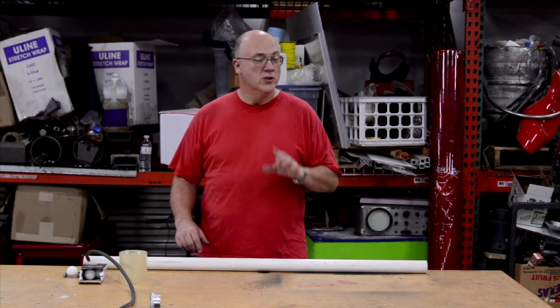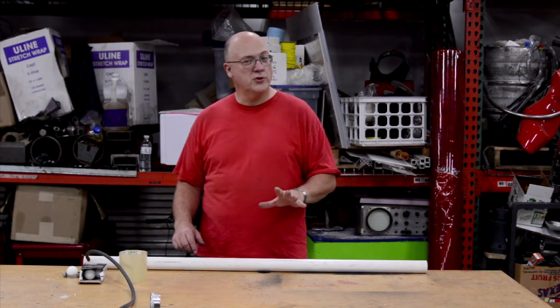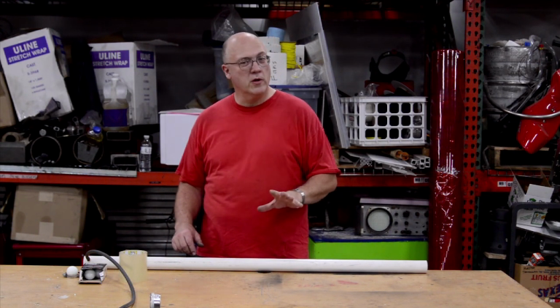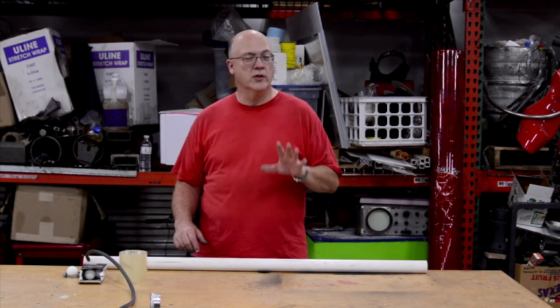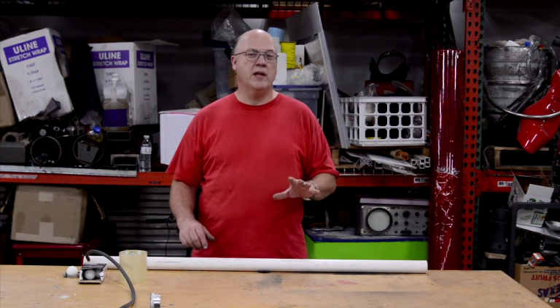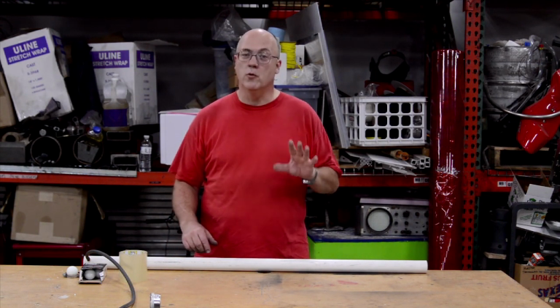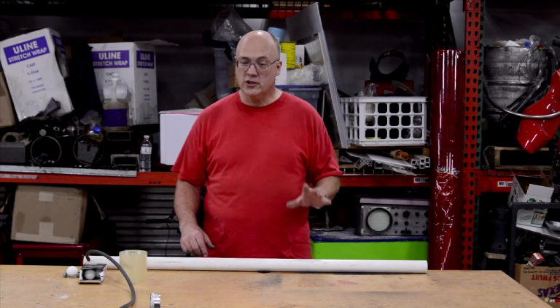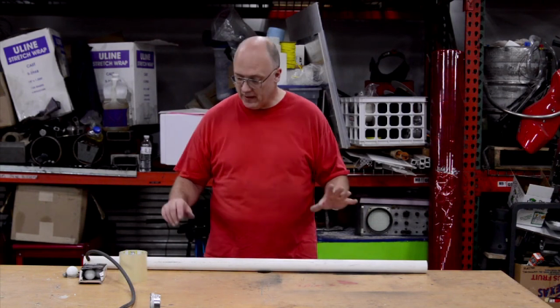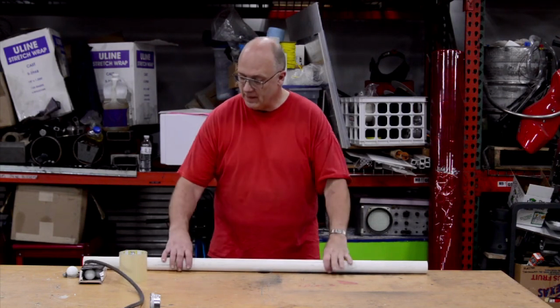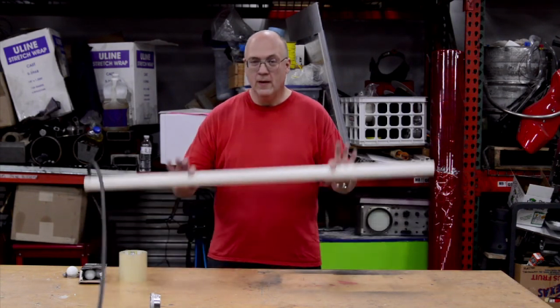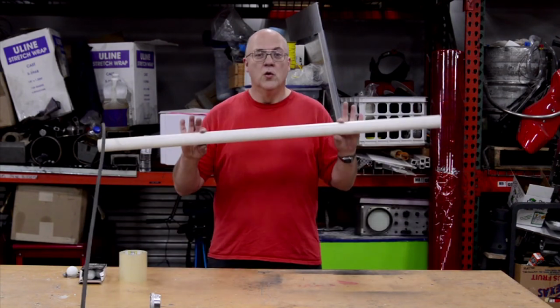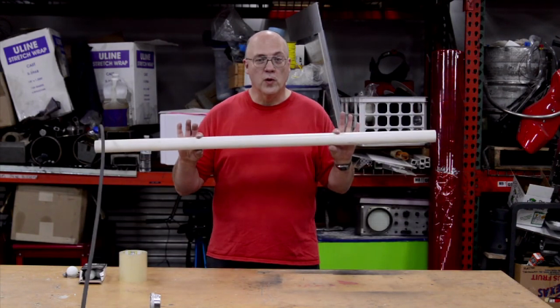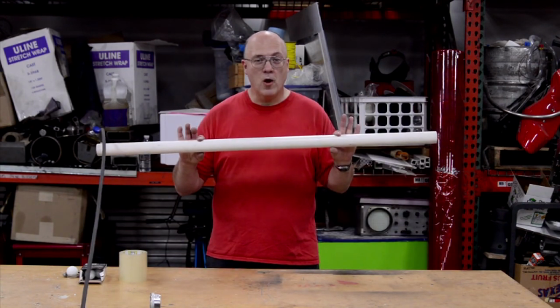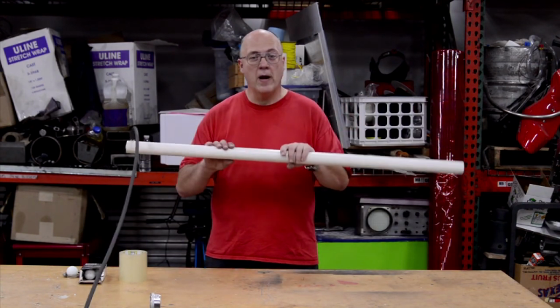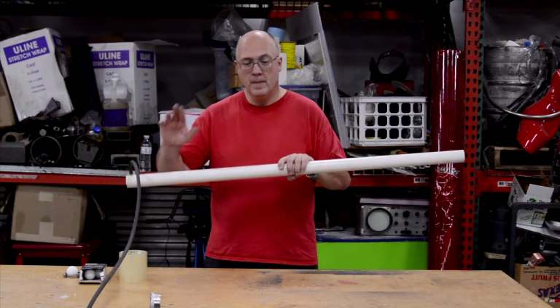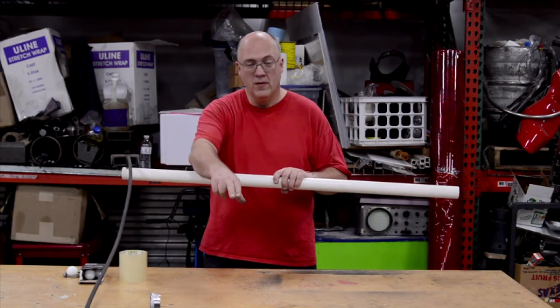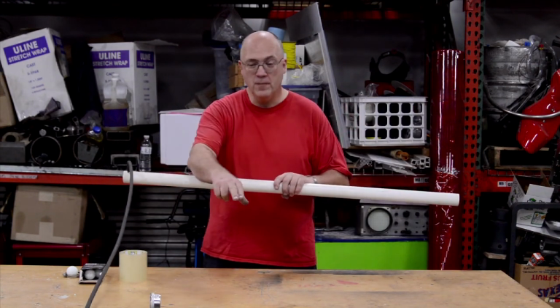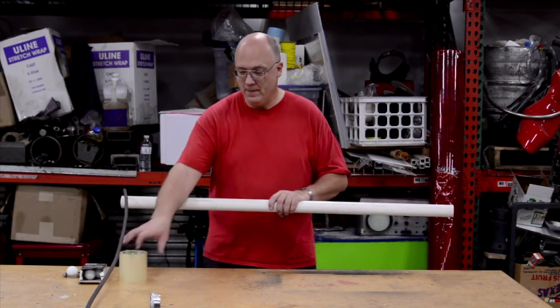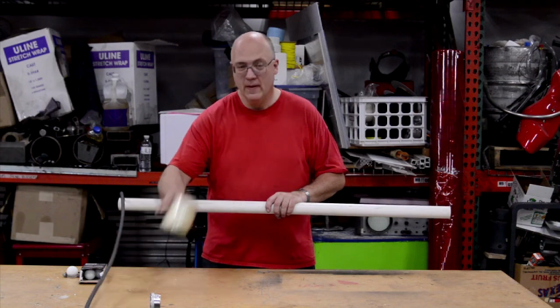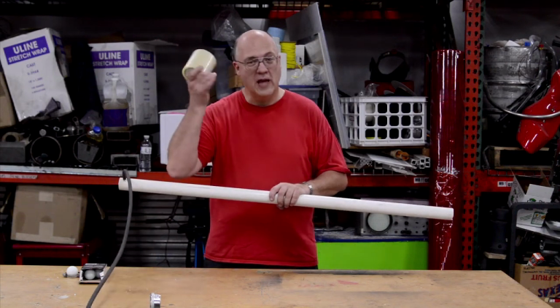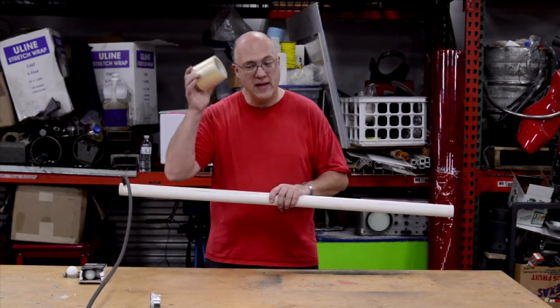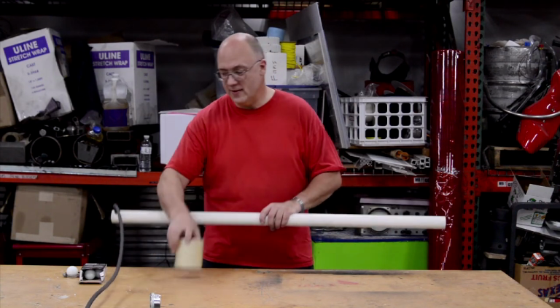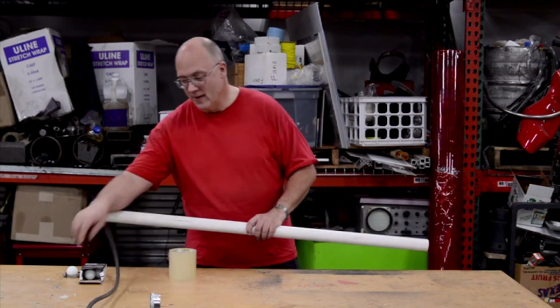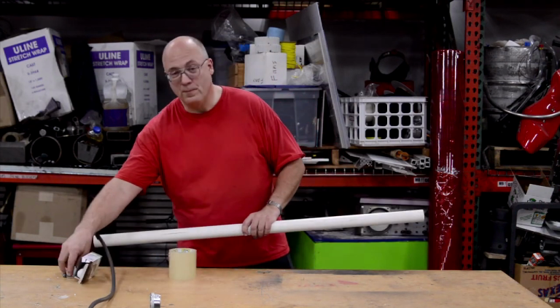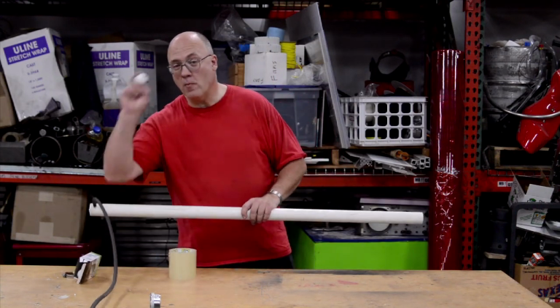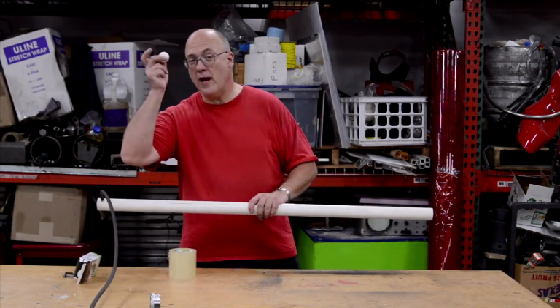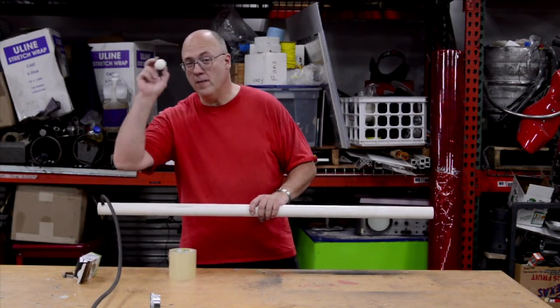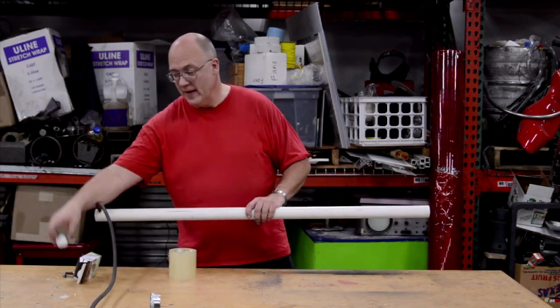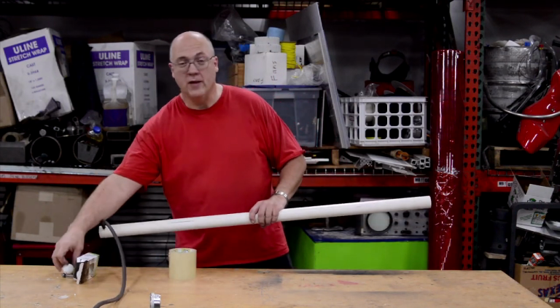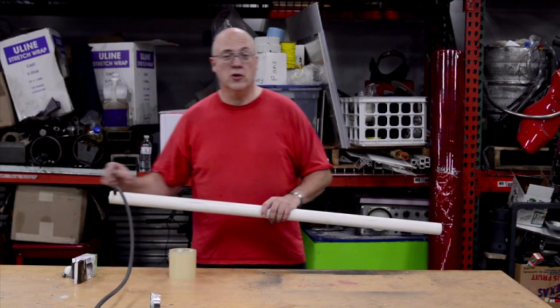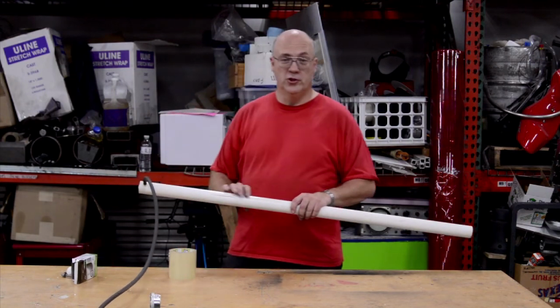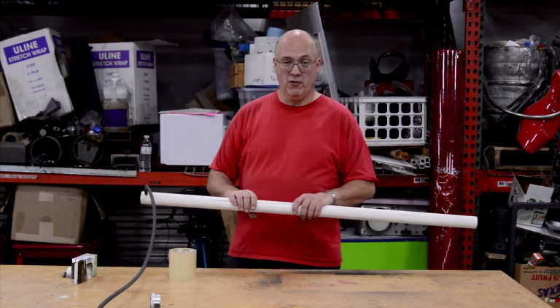So the first thing we're going to do is replicate the original experiment. Four foot ping pong ball barrel, vacuum pump, tape on the ends, ping pong ball for ammo, and it fires off just great.